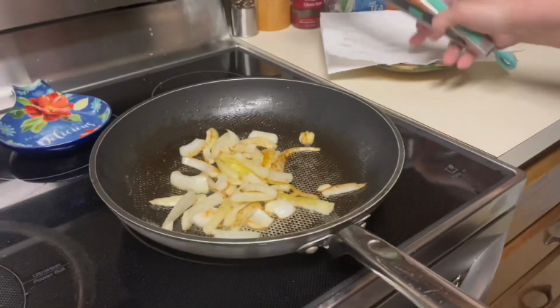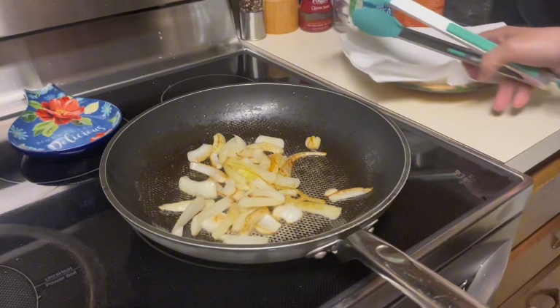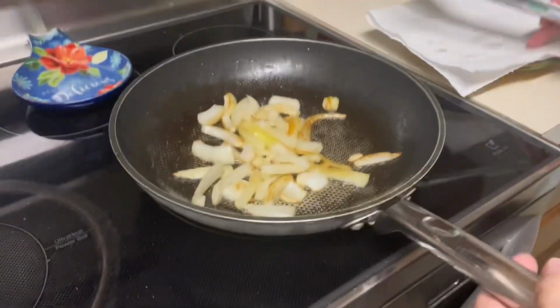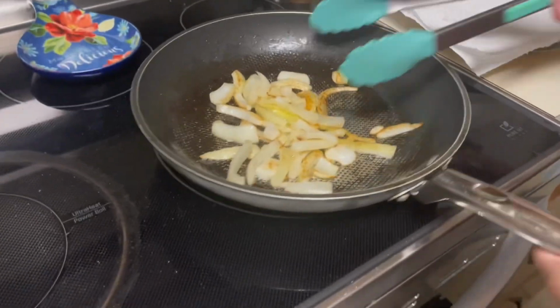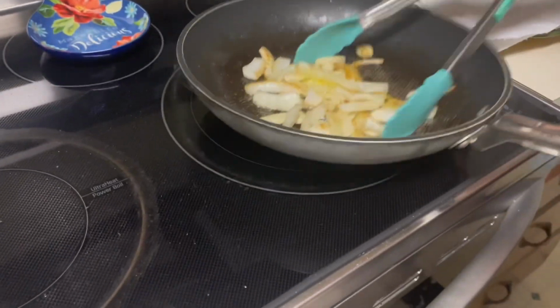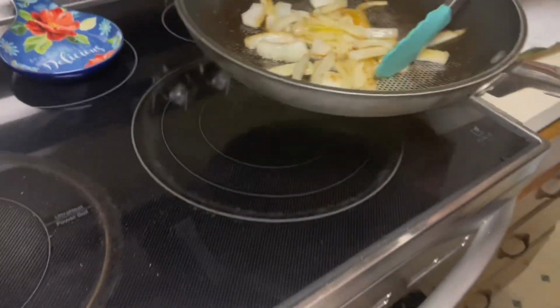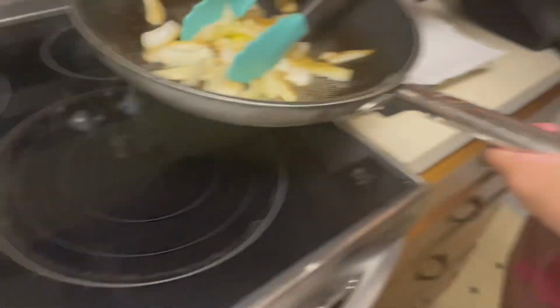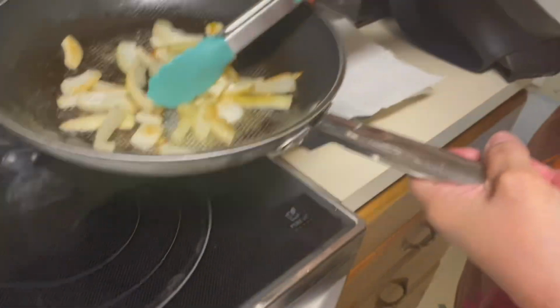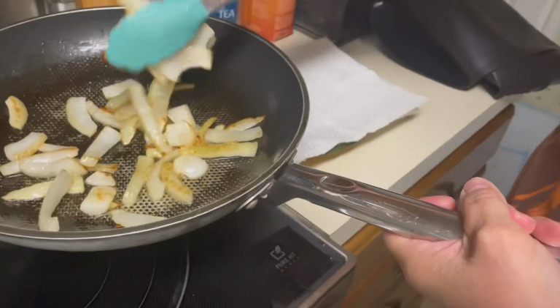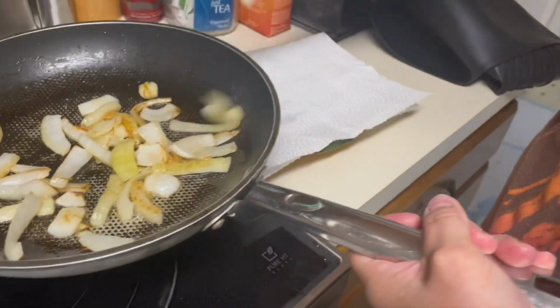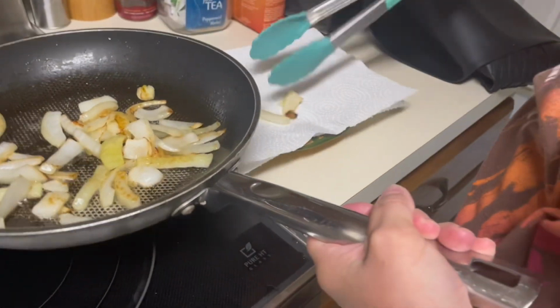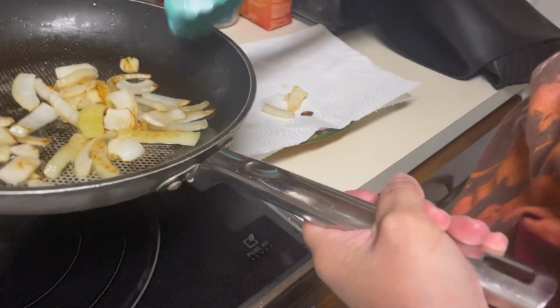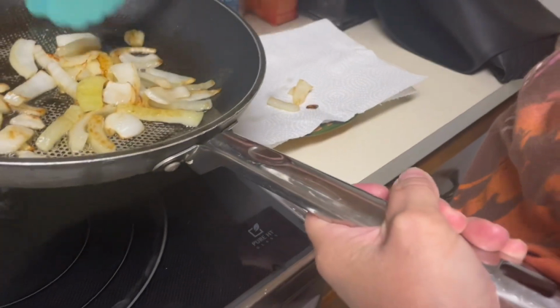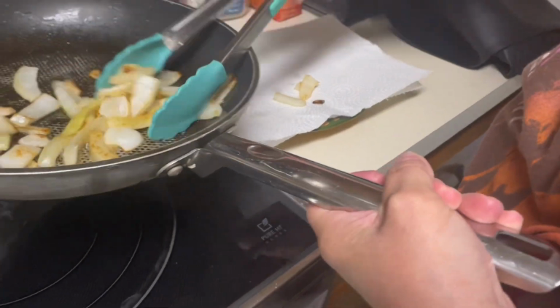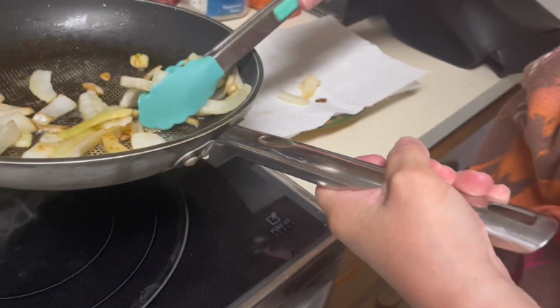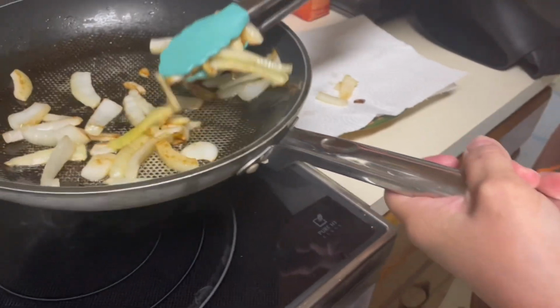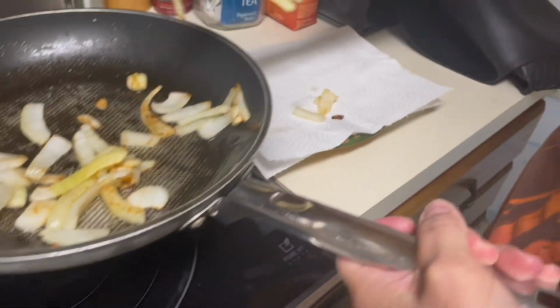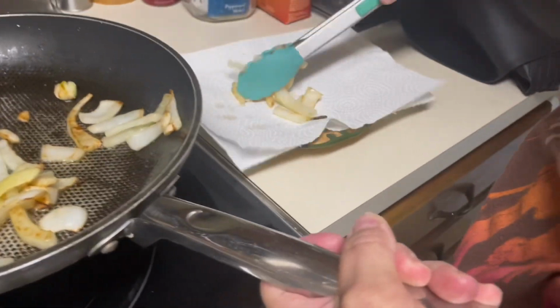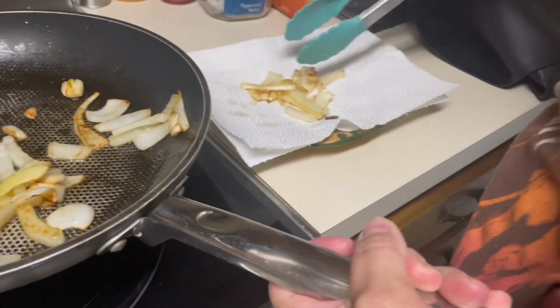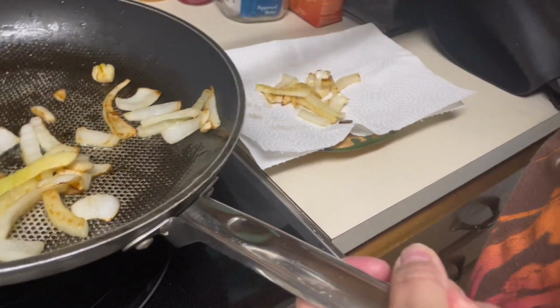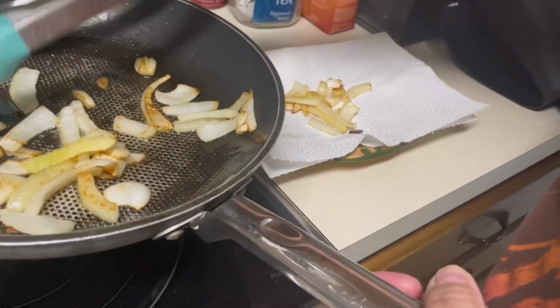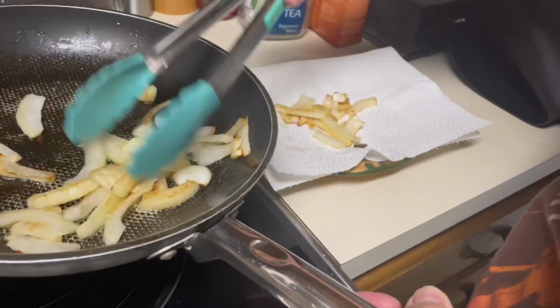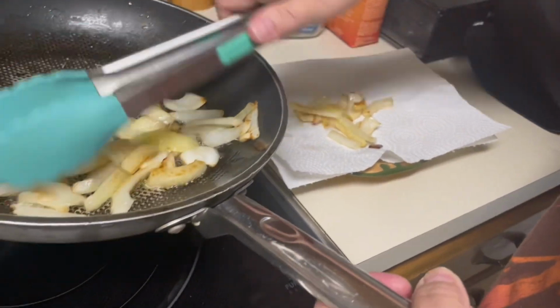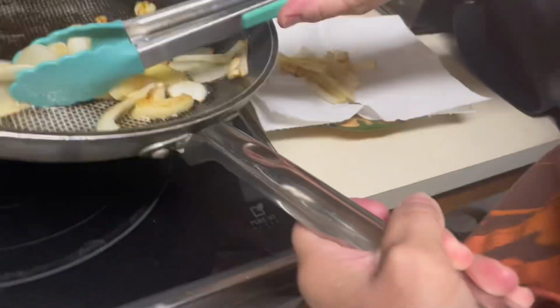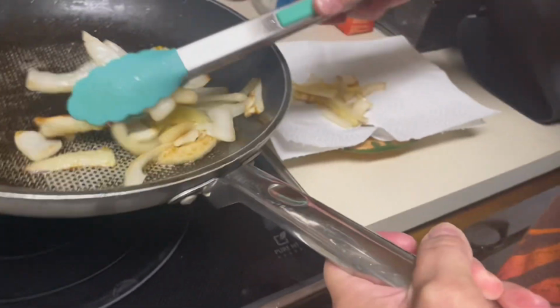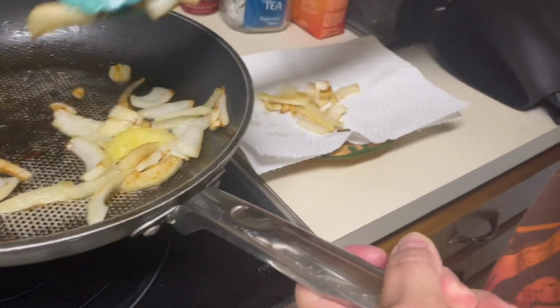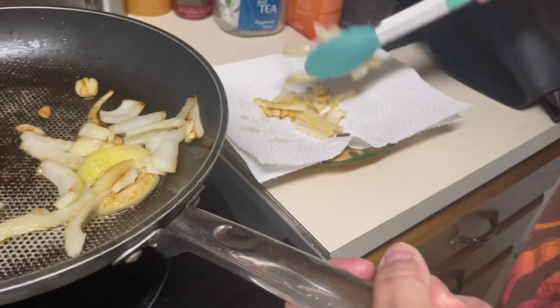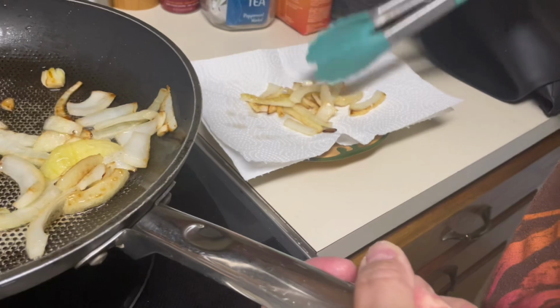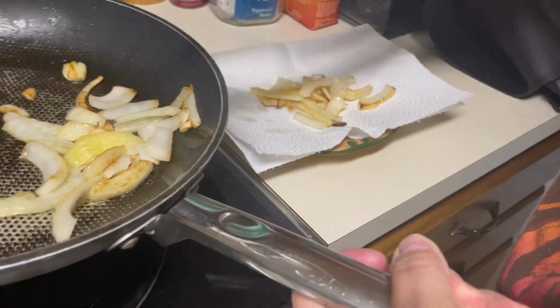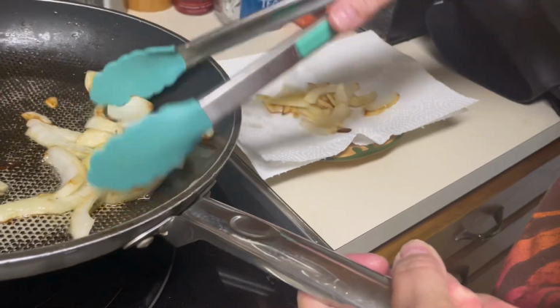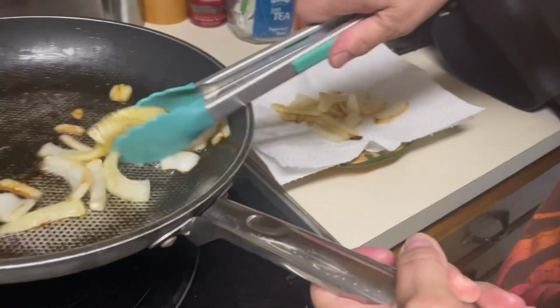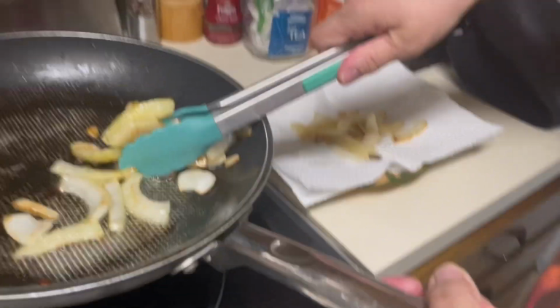When the onions are ready, make sure to put them on a paper plate with a napkin on top so that you don't eat any of the oil, which you don't want.